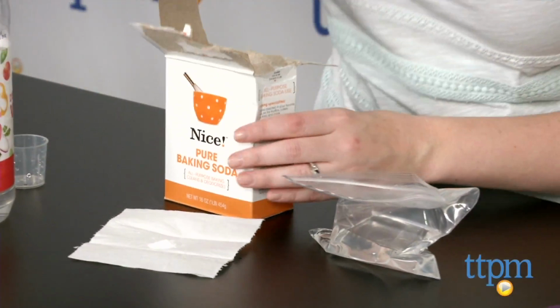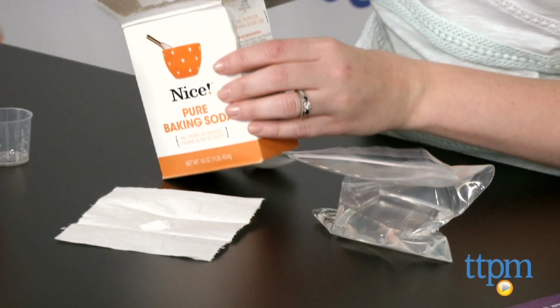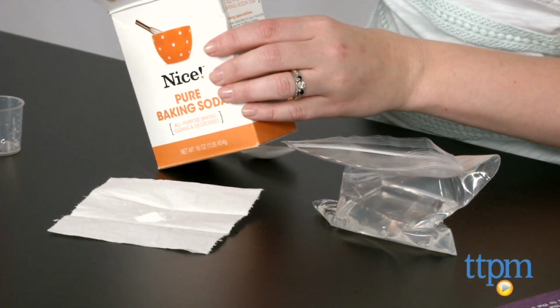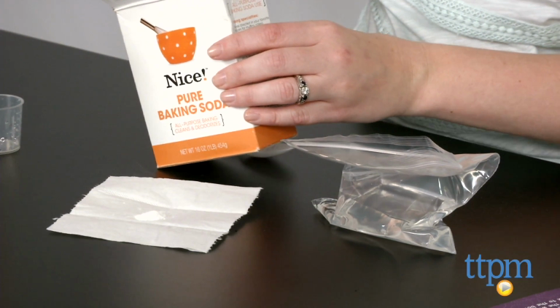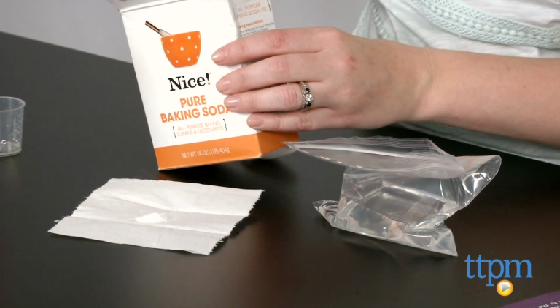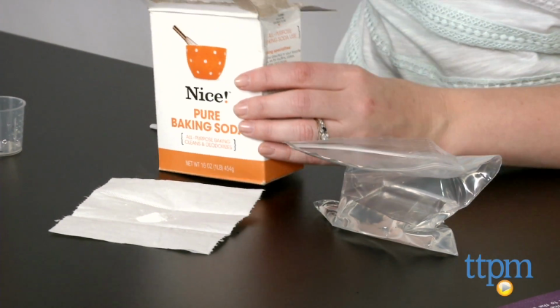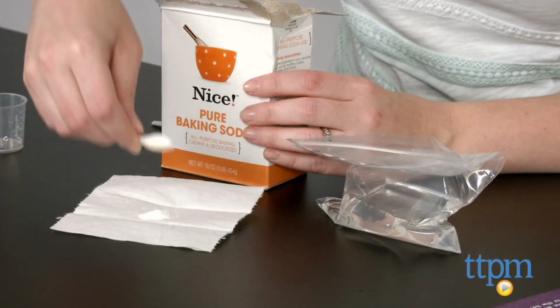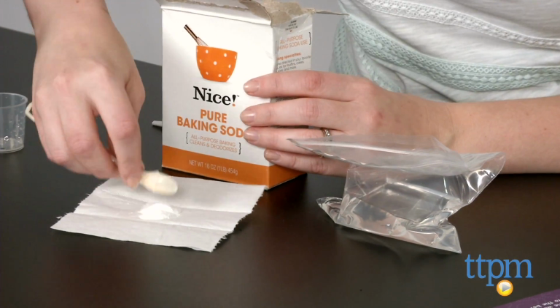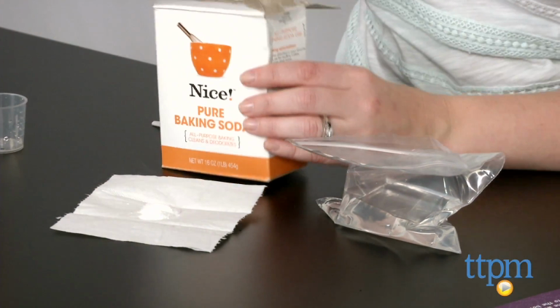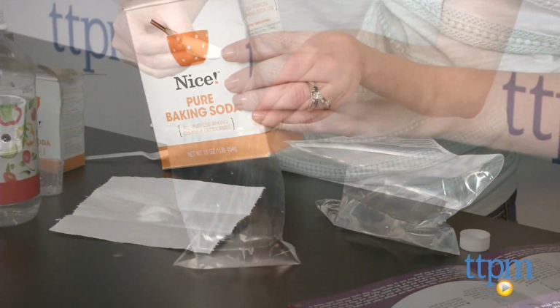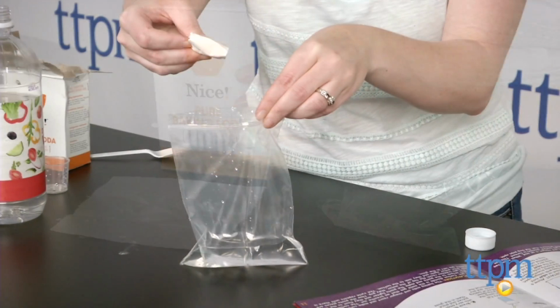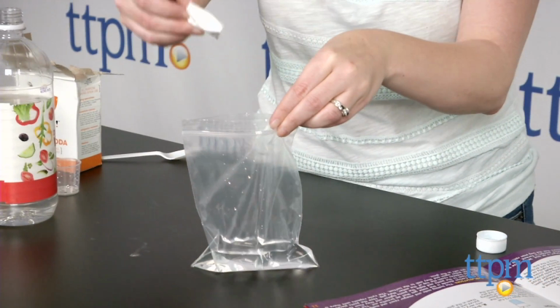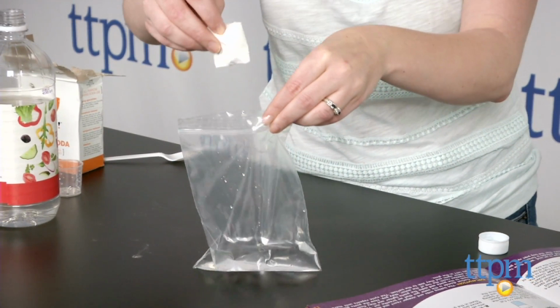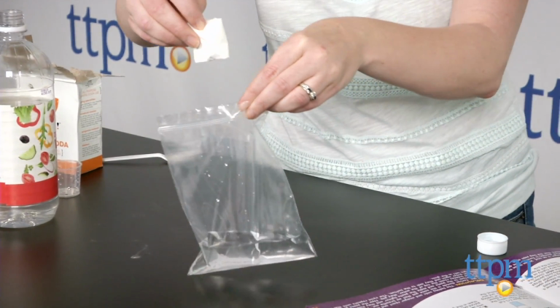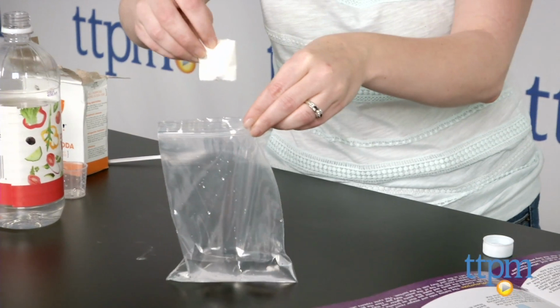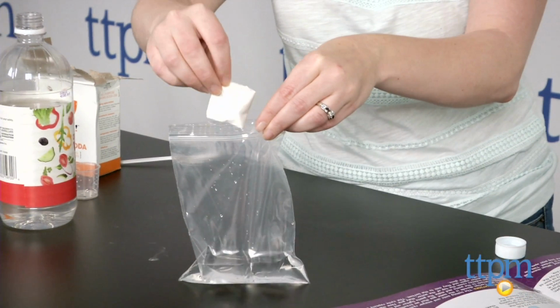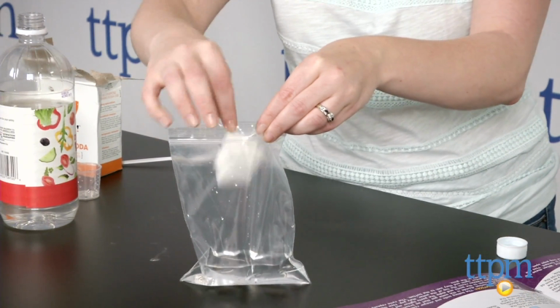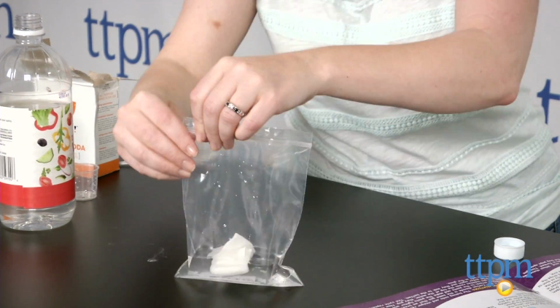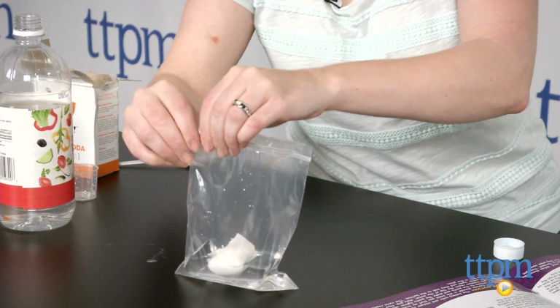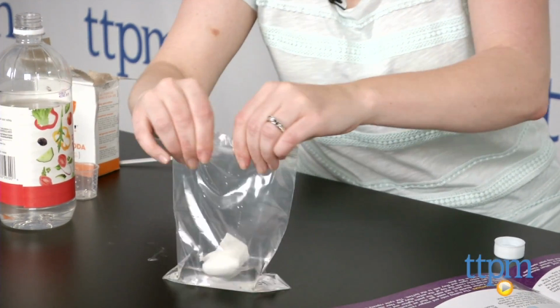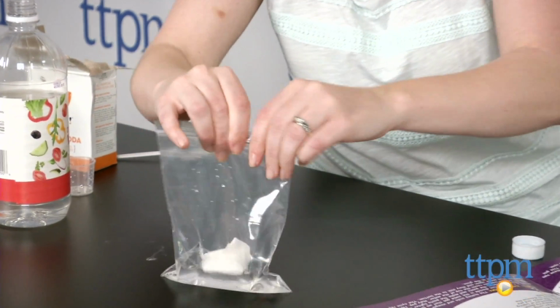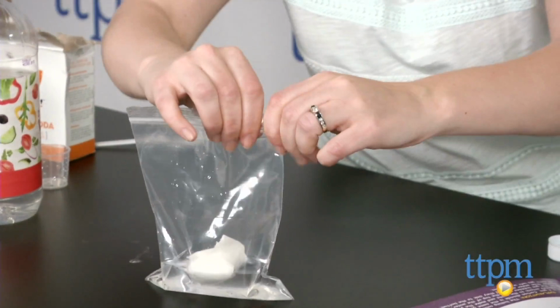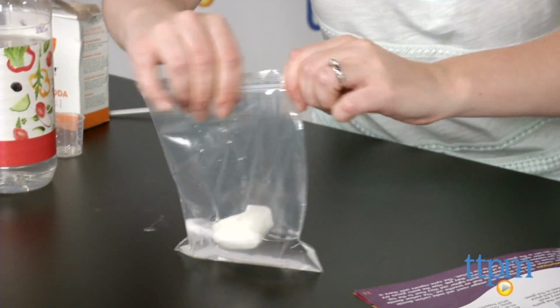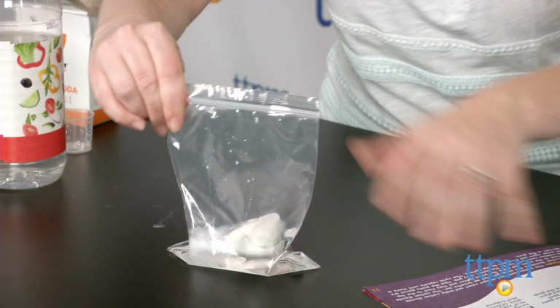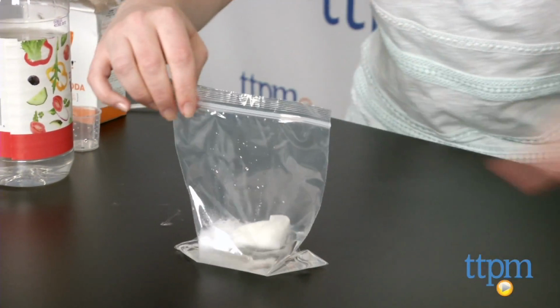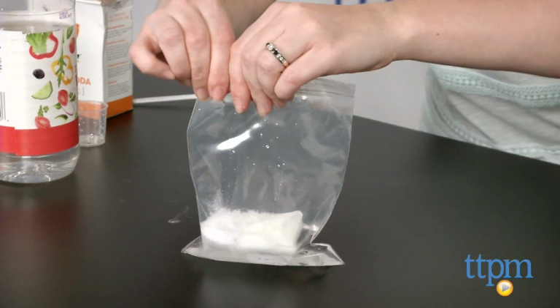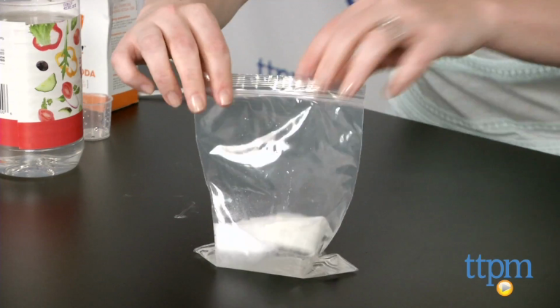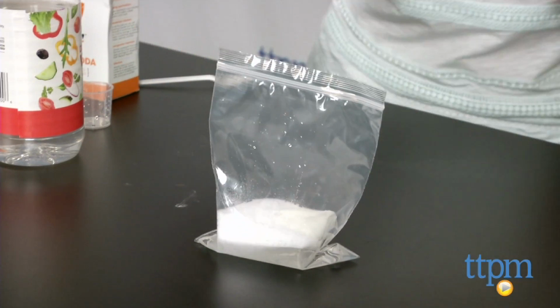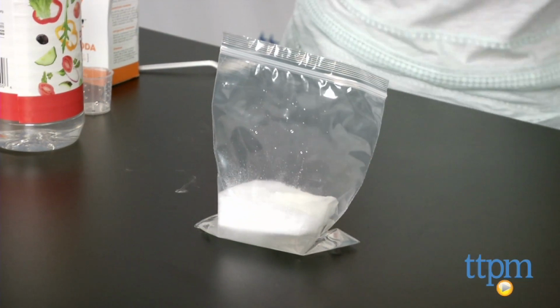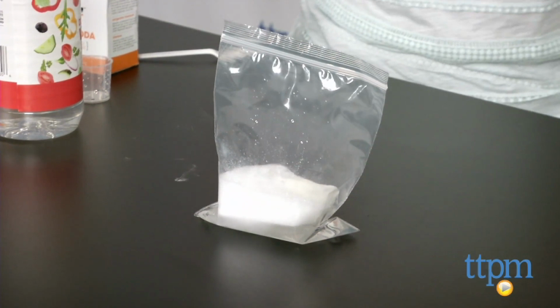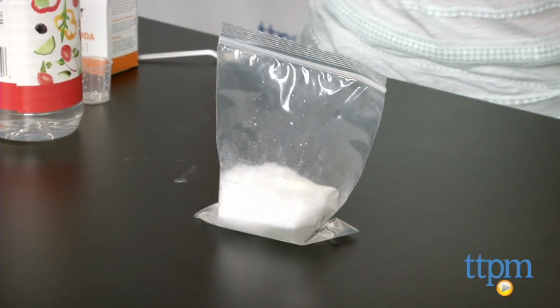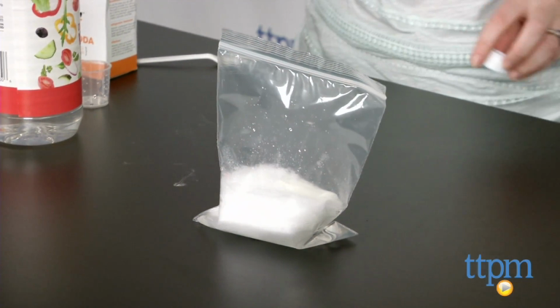Adult supervision and in some cases participation is recommended. This is a cute, hands-on science kit designed to get young kids ages 3 and up interested in science. It encourages curiosity in a way that is engaging and rewarding for kids.